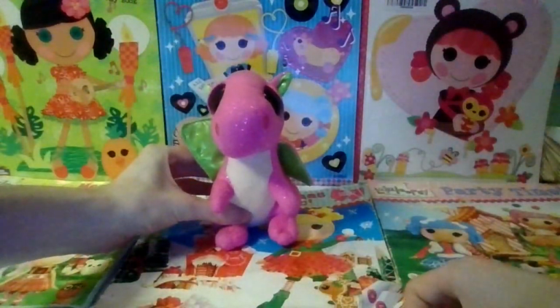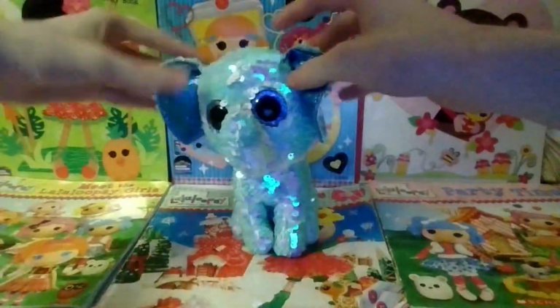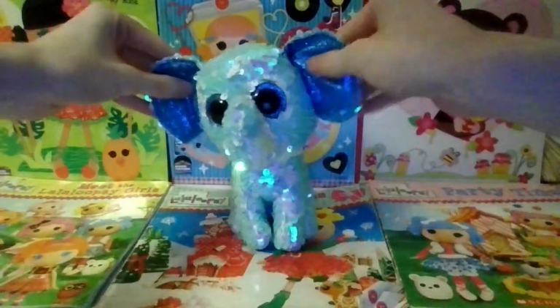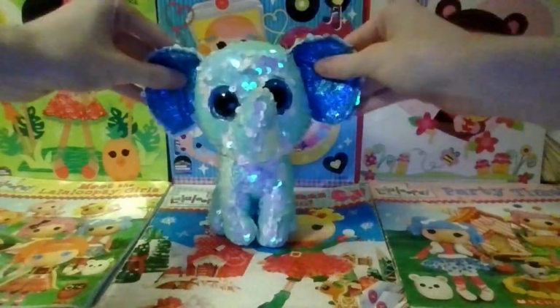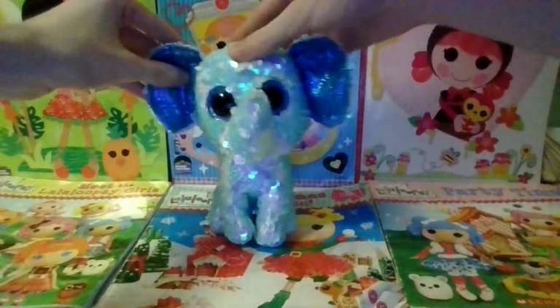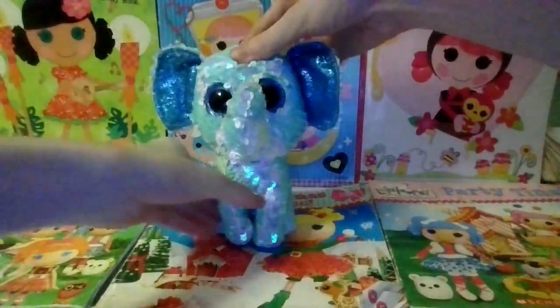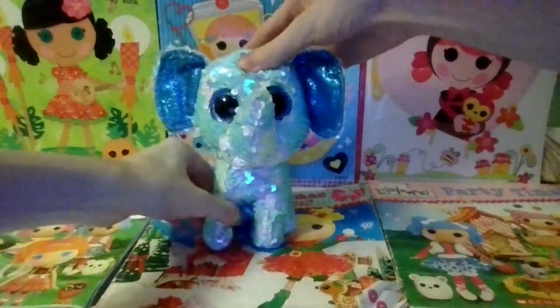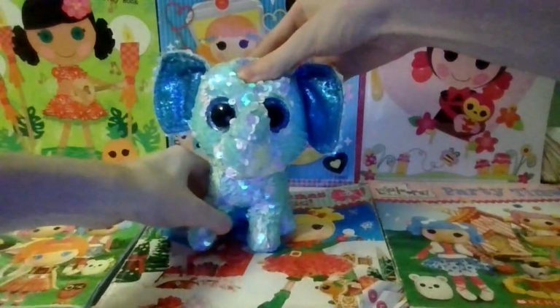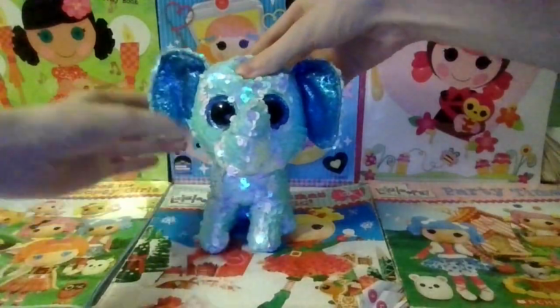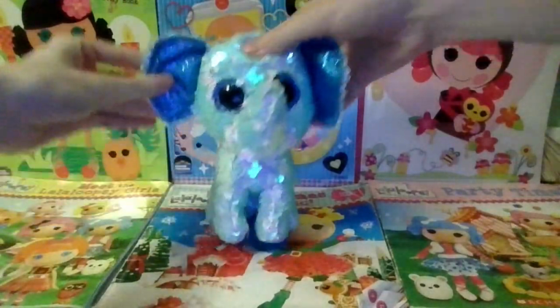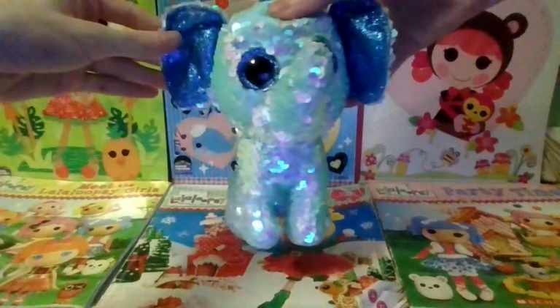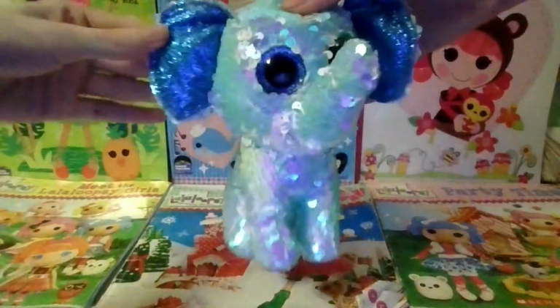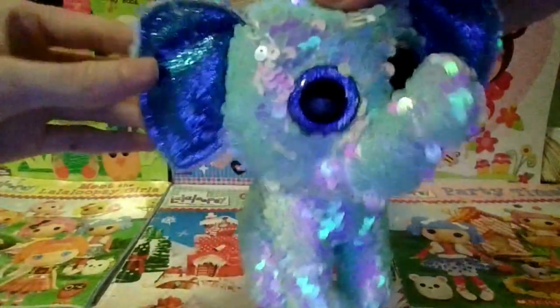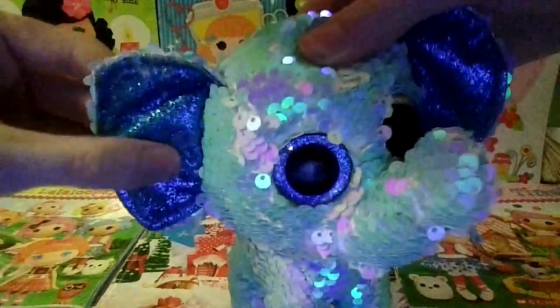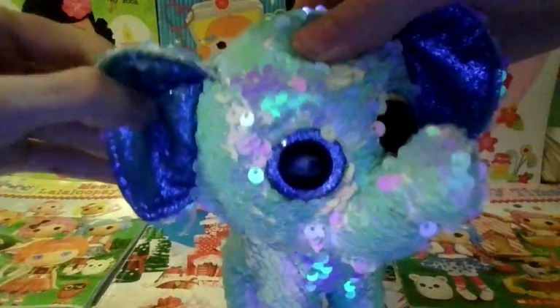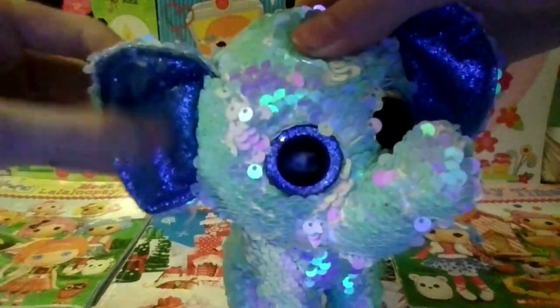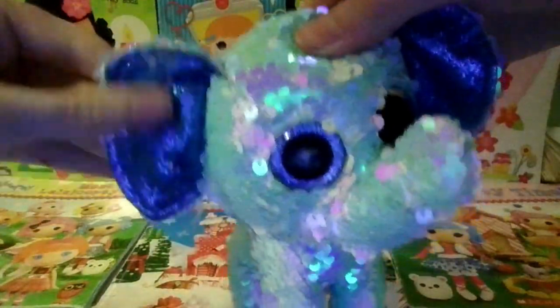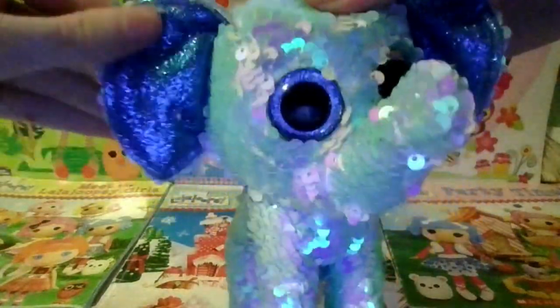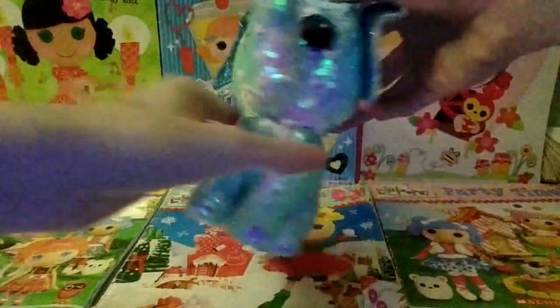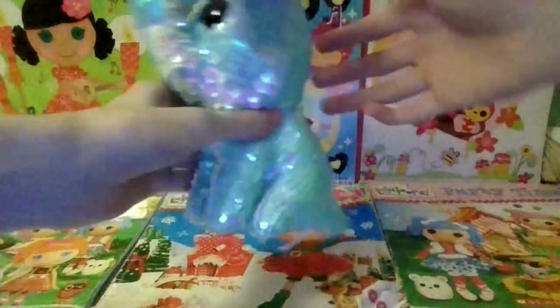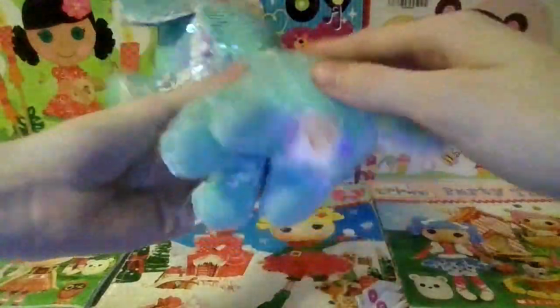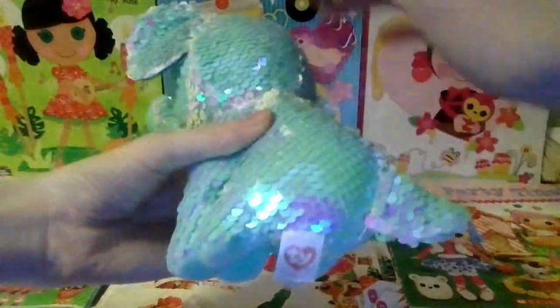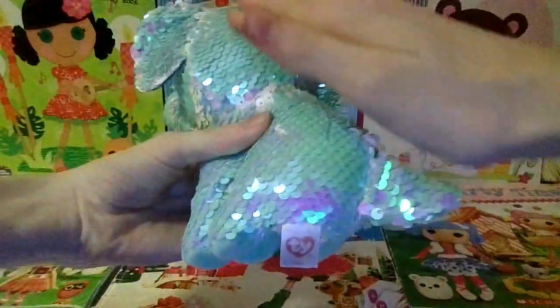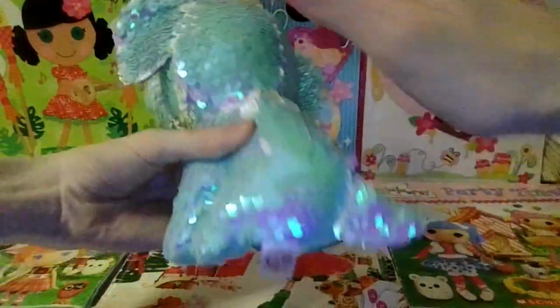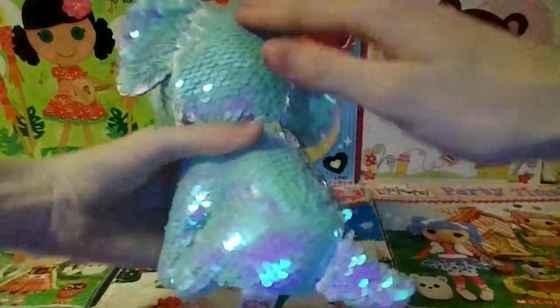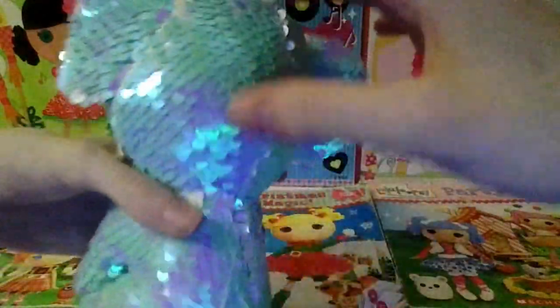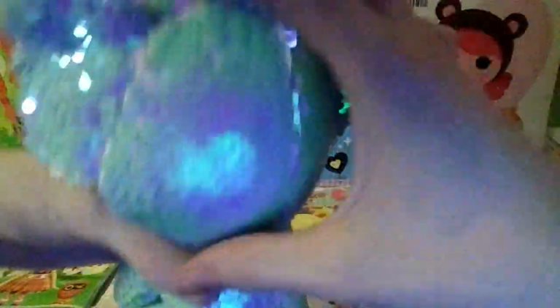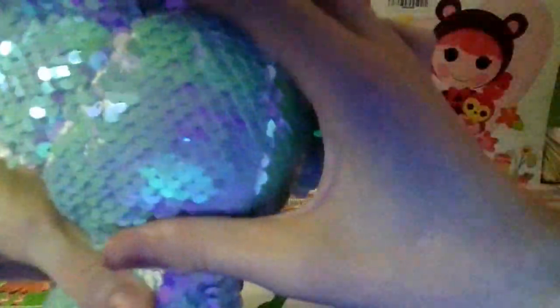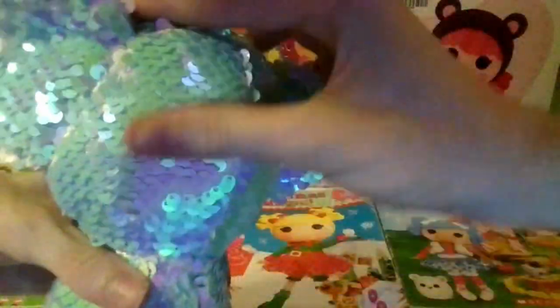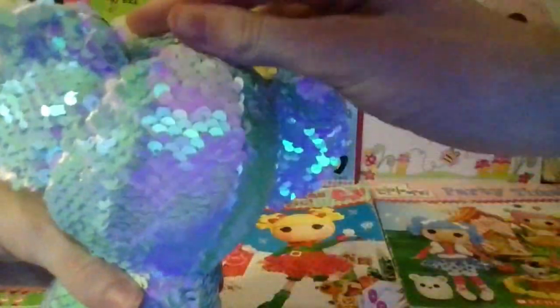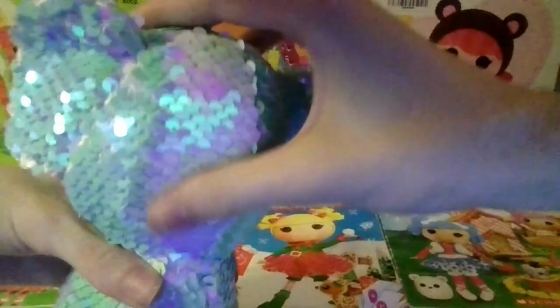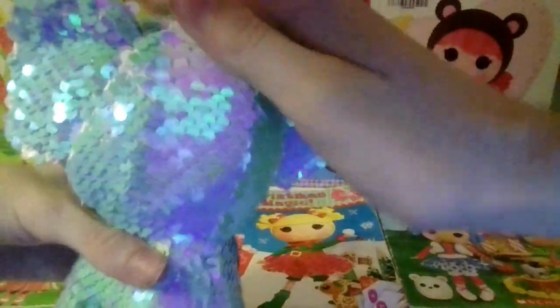Next up is Stuart the flippable elephant and he has hard sparkly blue fabric. He has a turquoise elephant side and if you flip it, it is white.